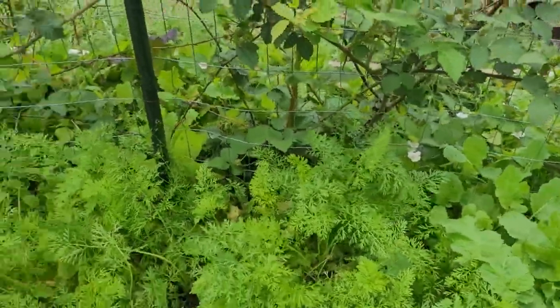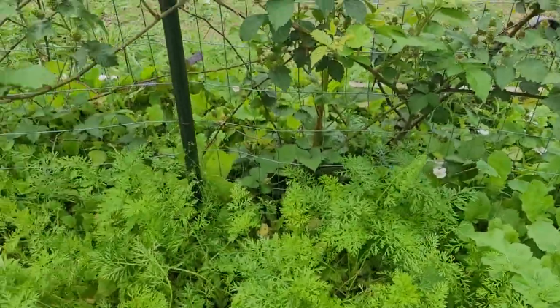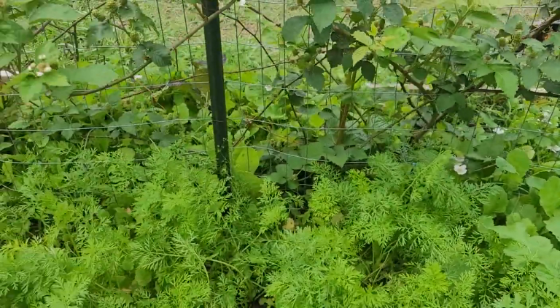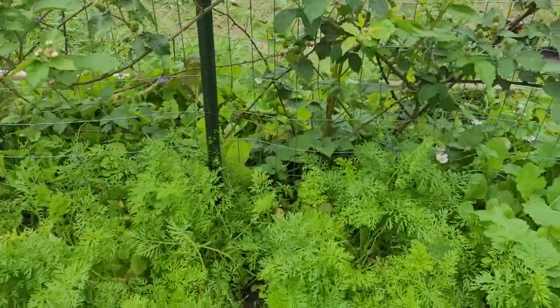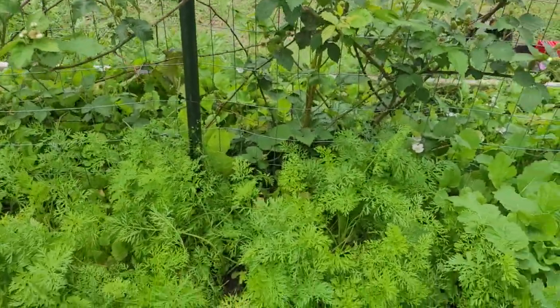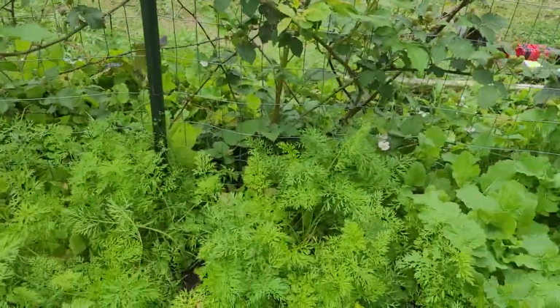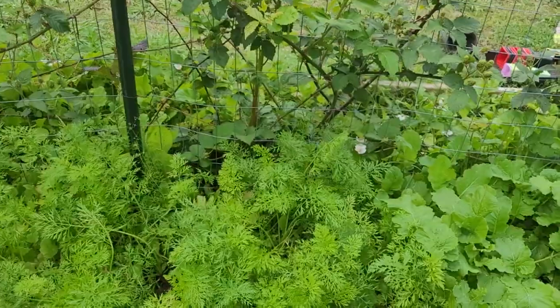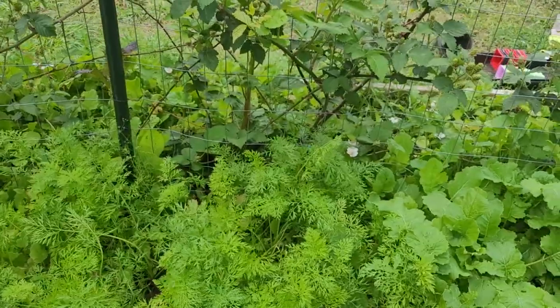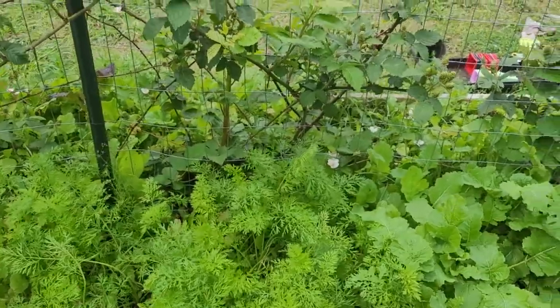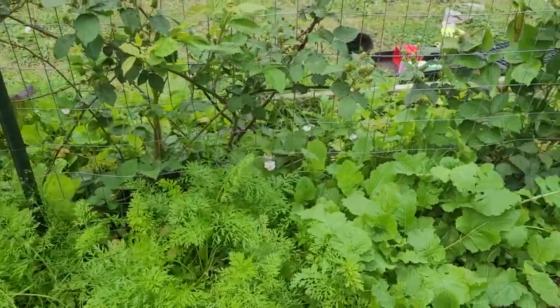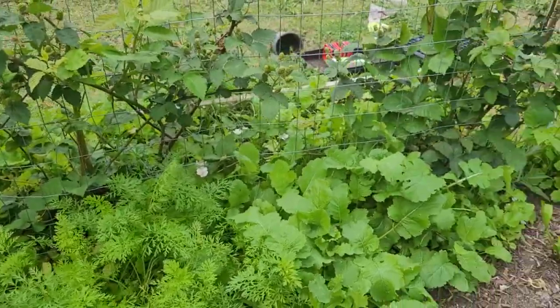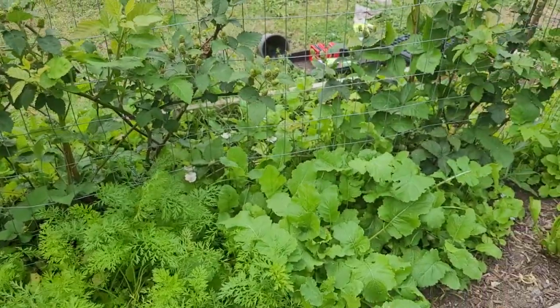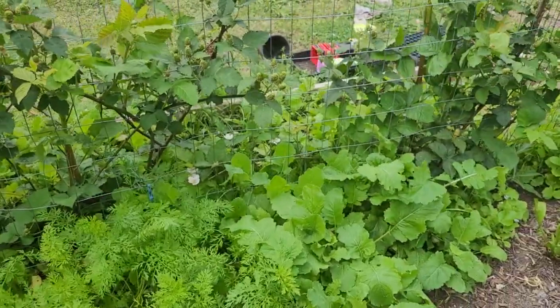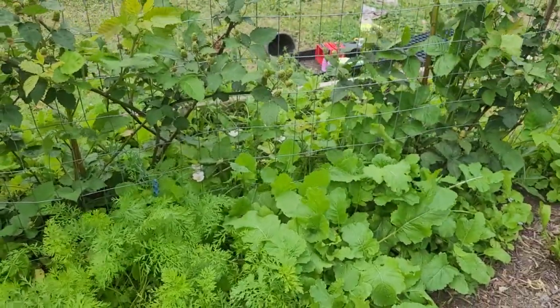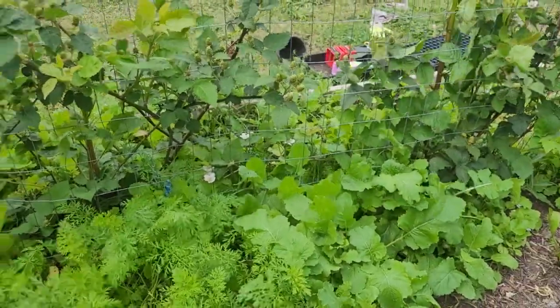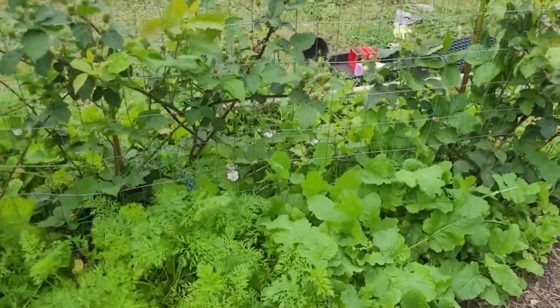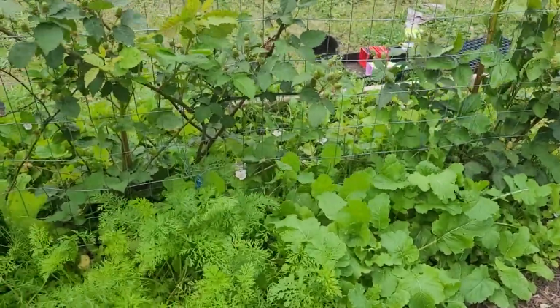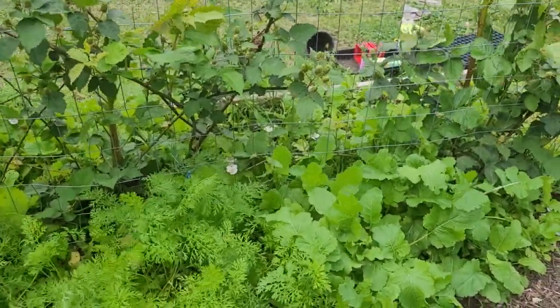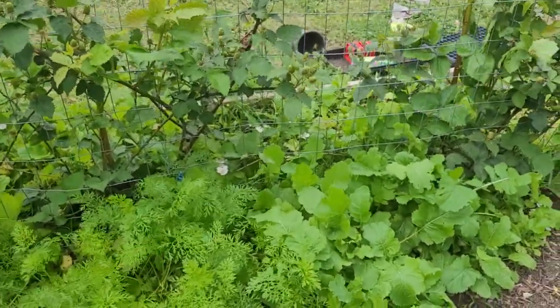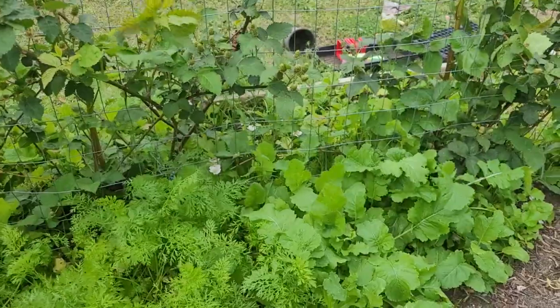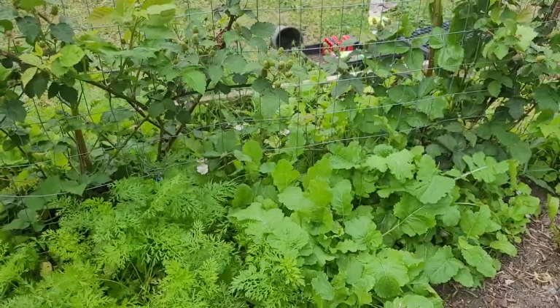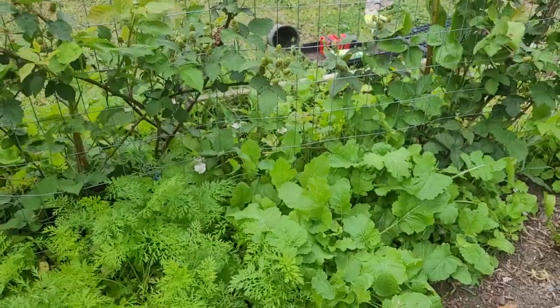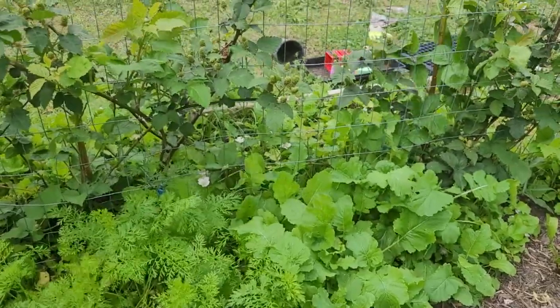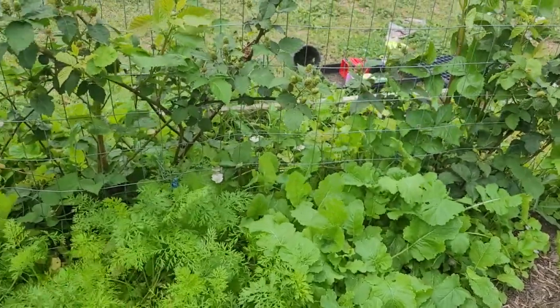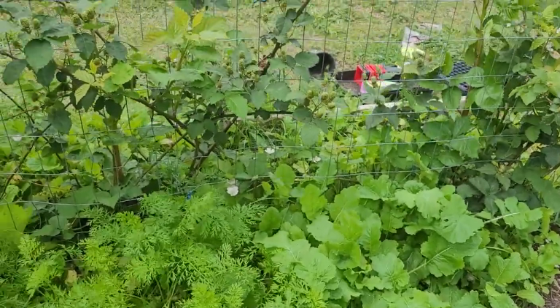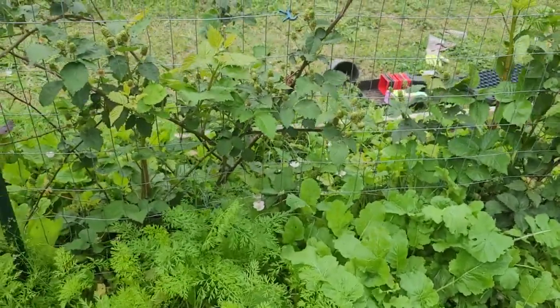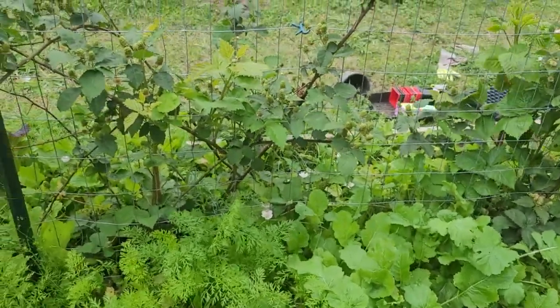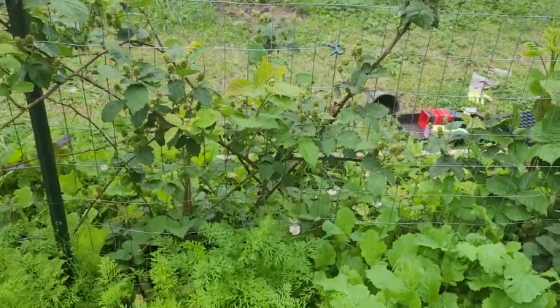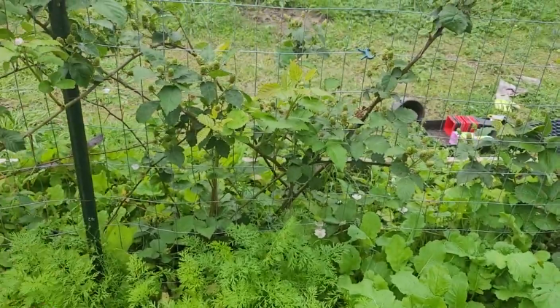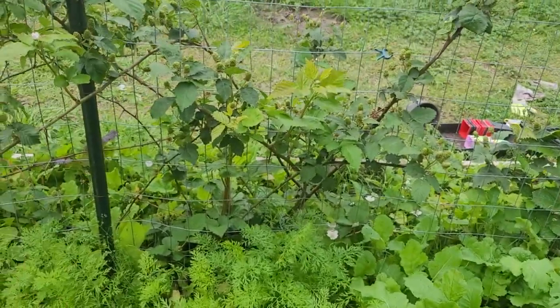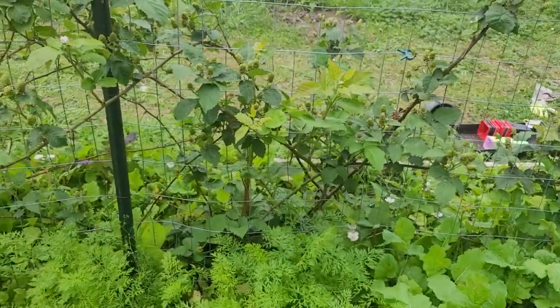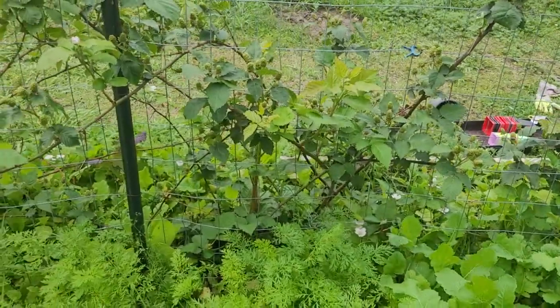Maybe in the future I'd like to put these all around the perimeter of different gardens and of our yard. I think that would be really gorgeous, especially along the fence line. And it's a great way to maximize food production.